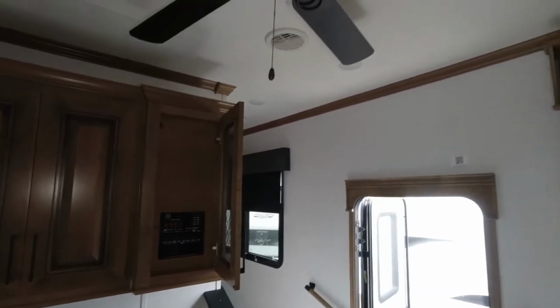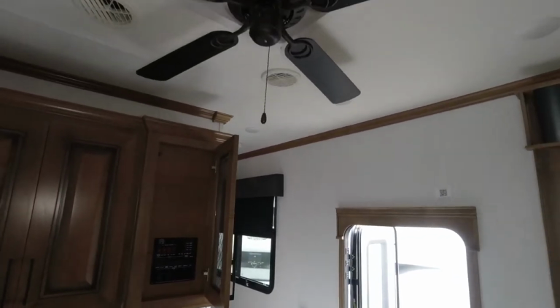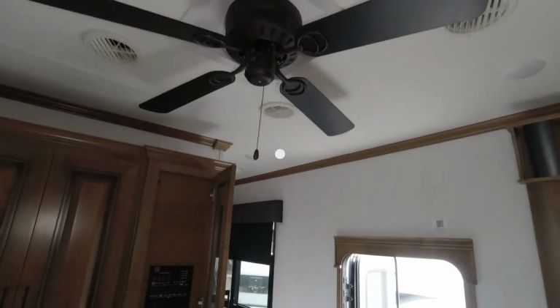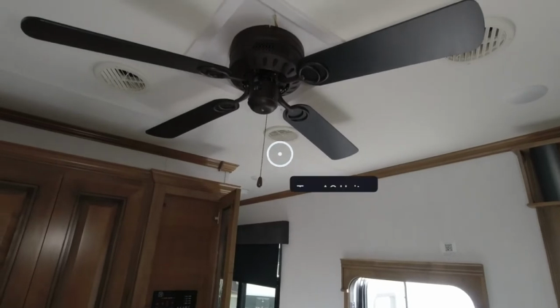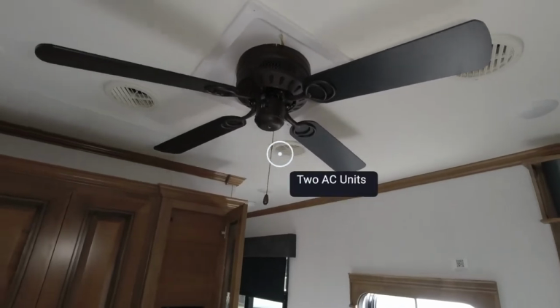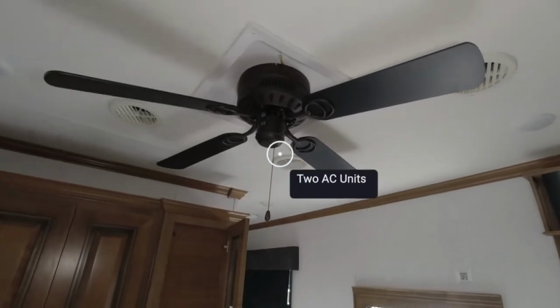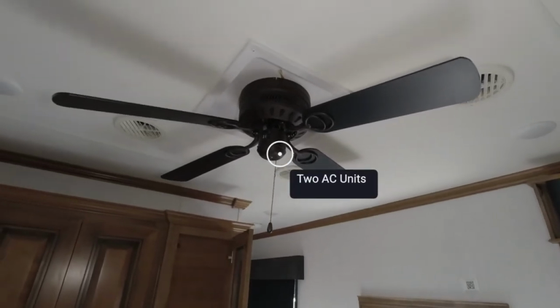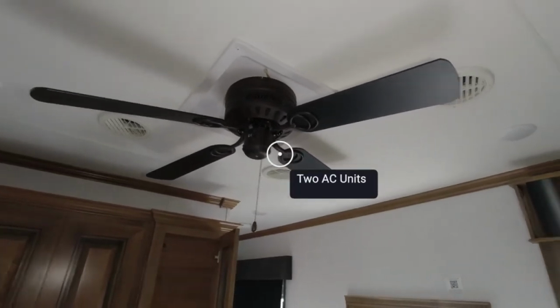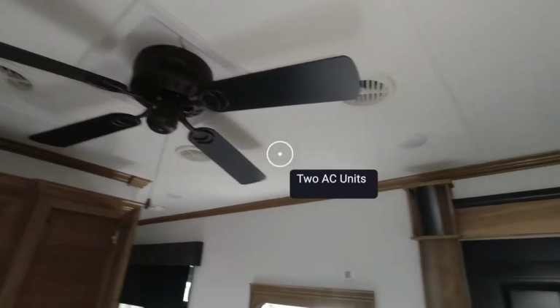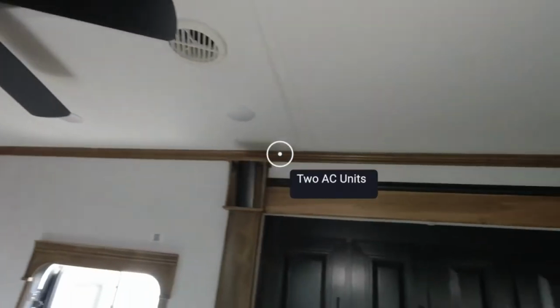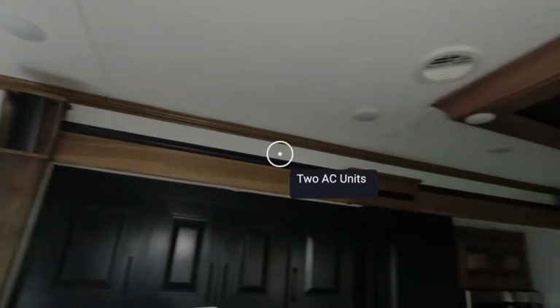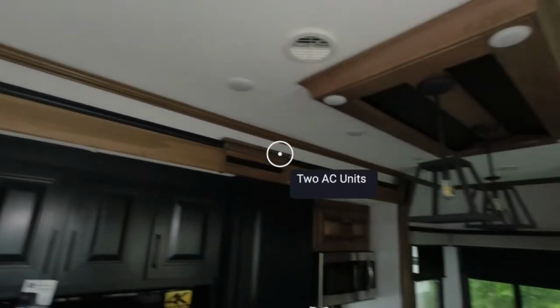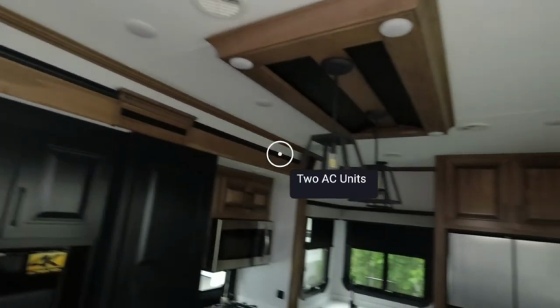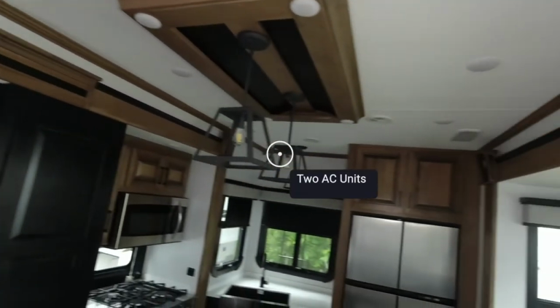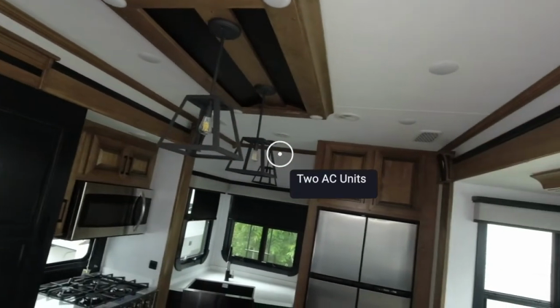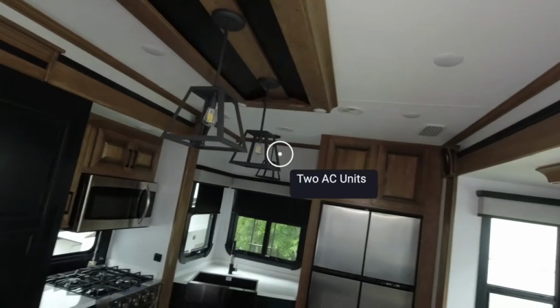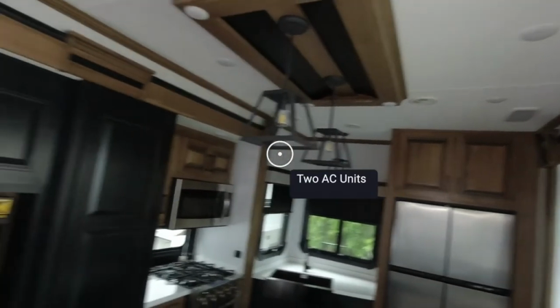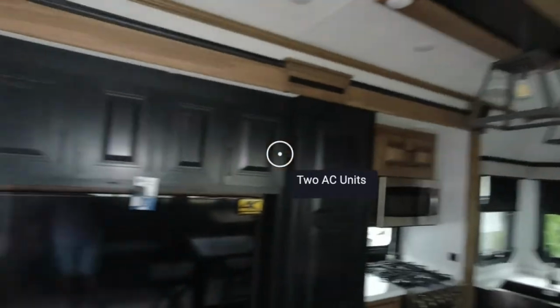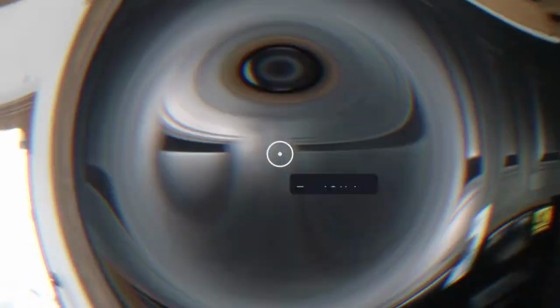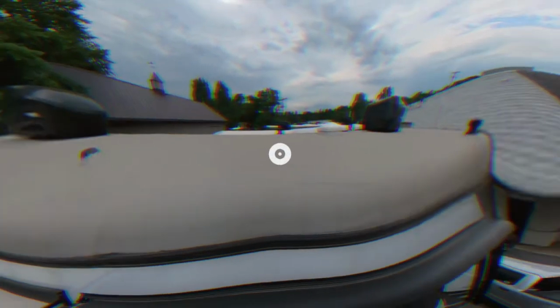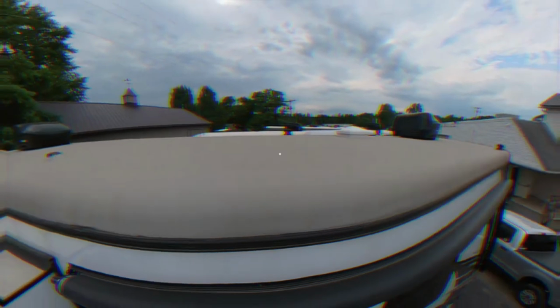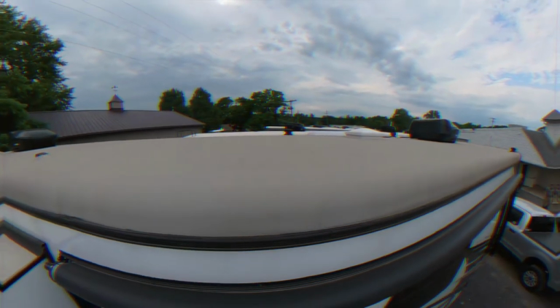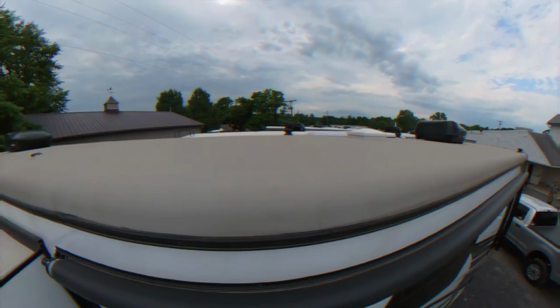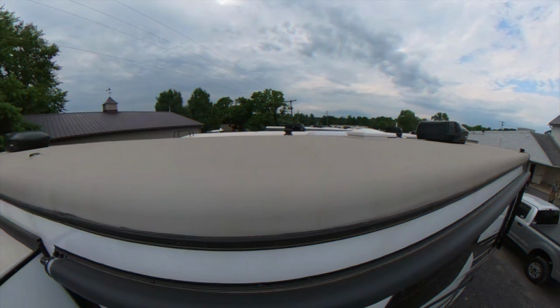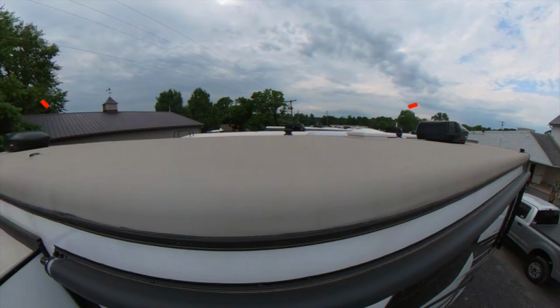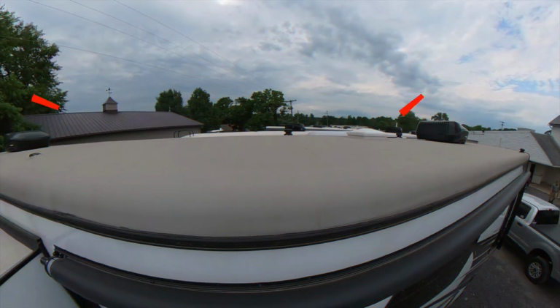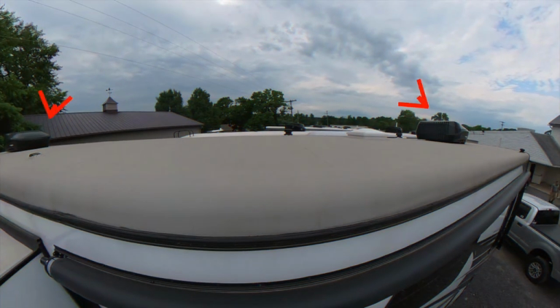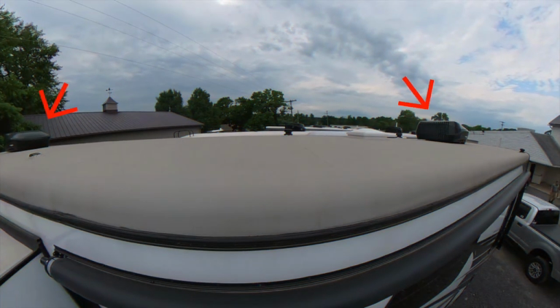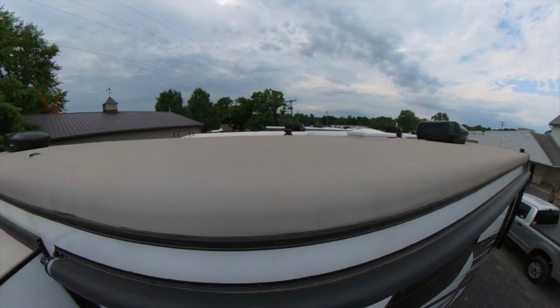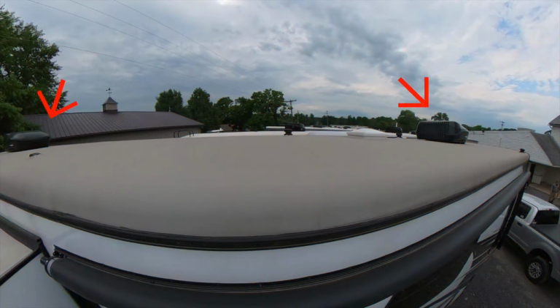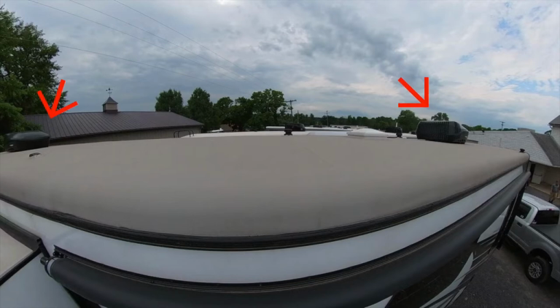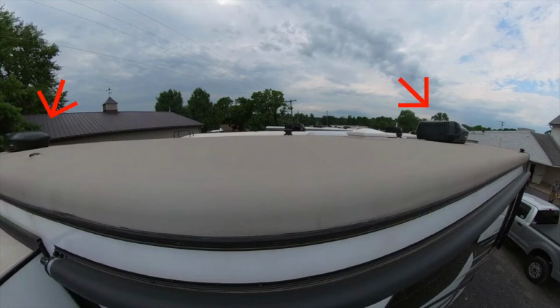Nice ceiling fan. Whisper-quiet air conditioning units.